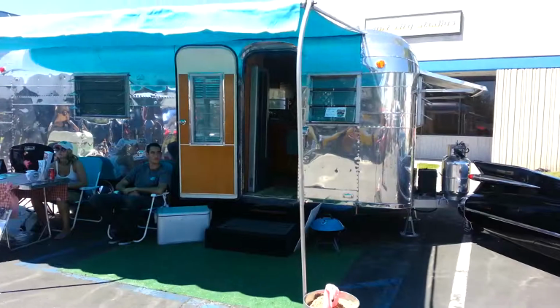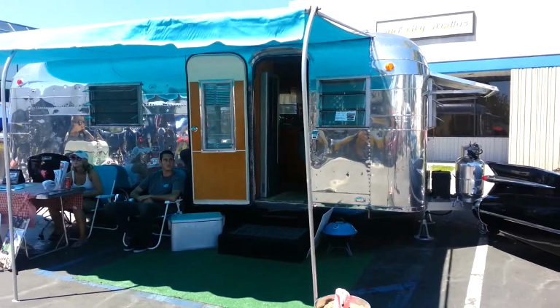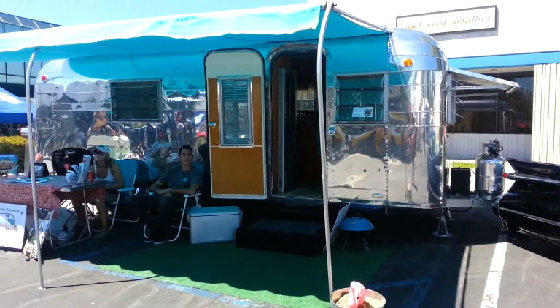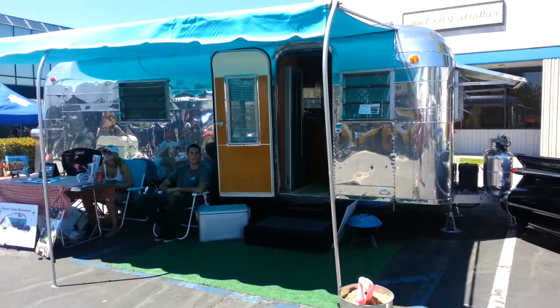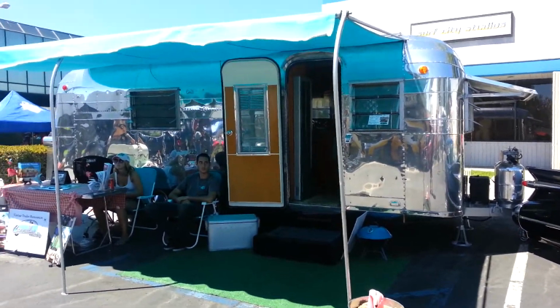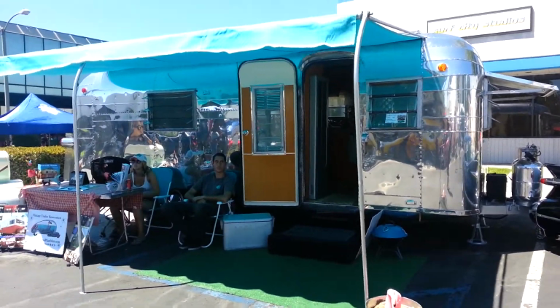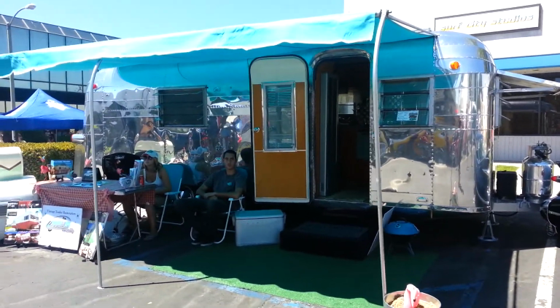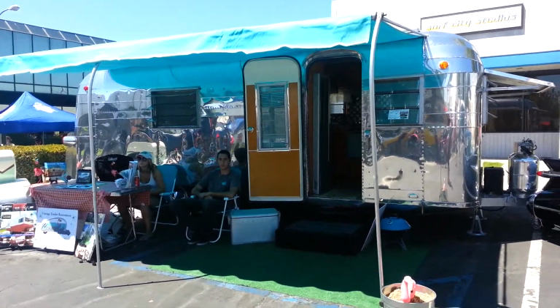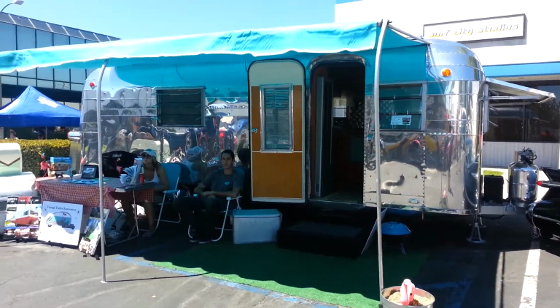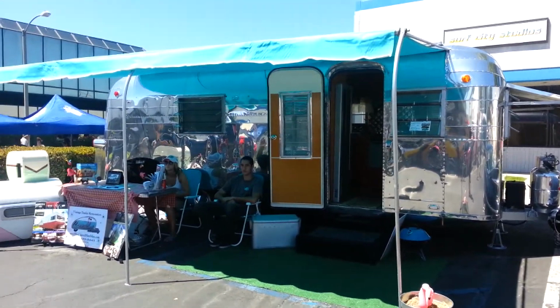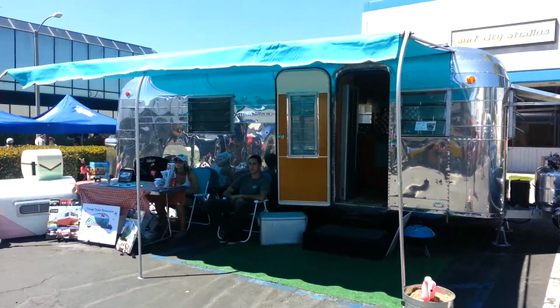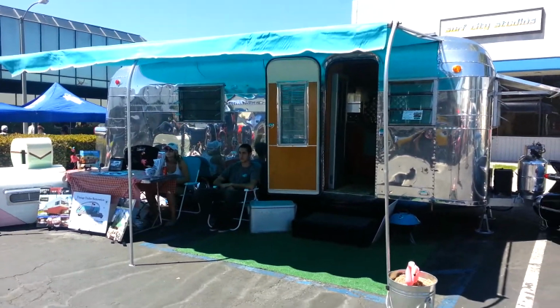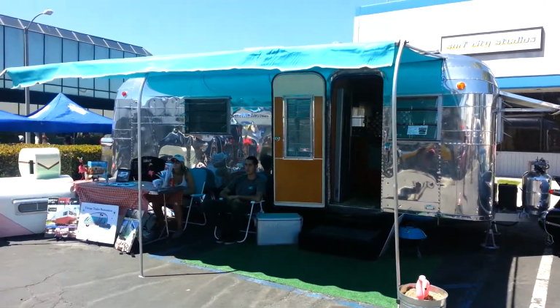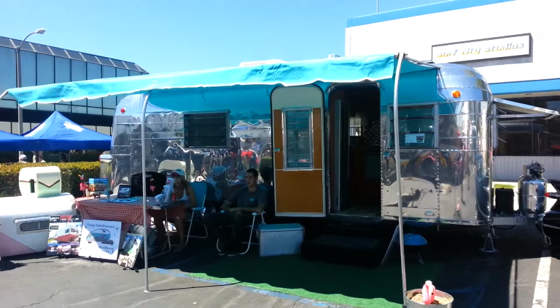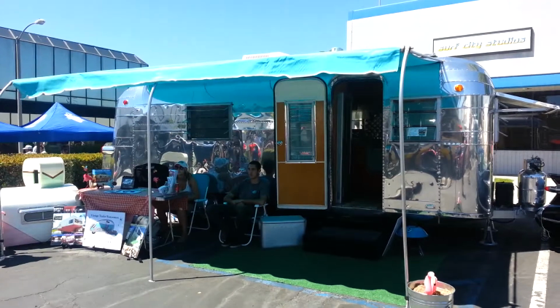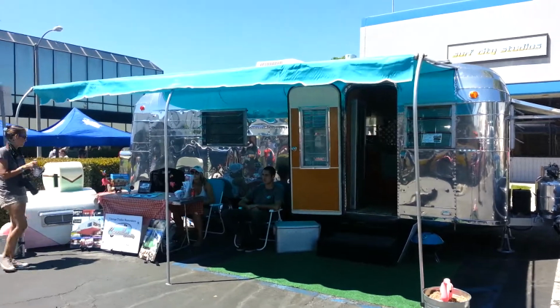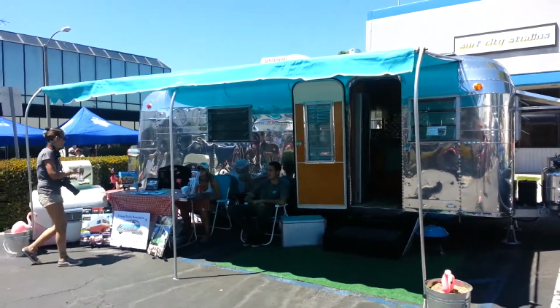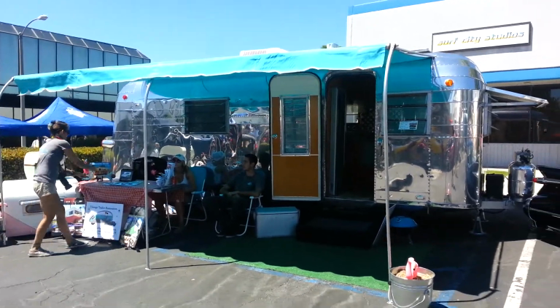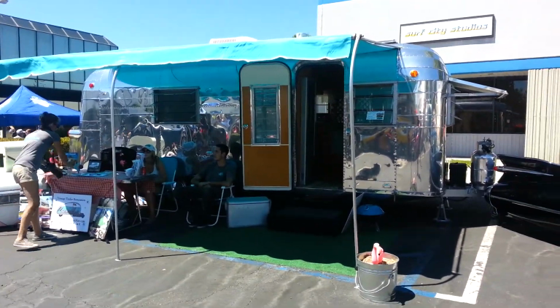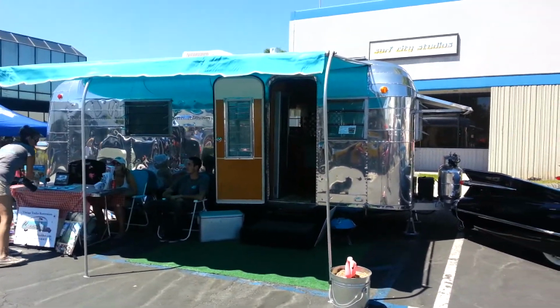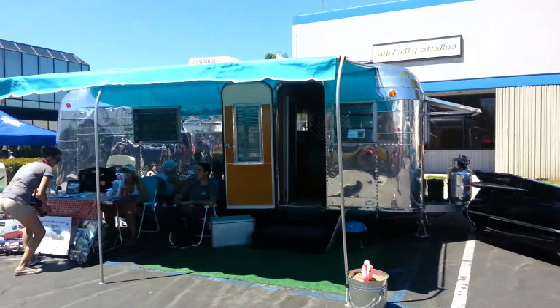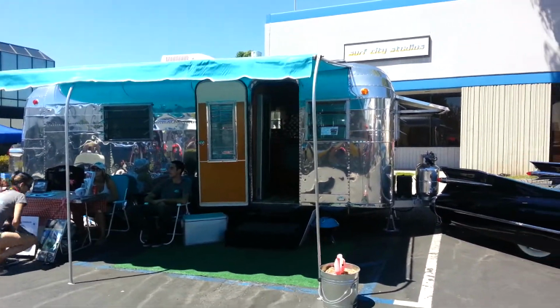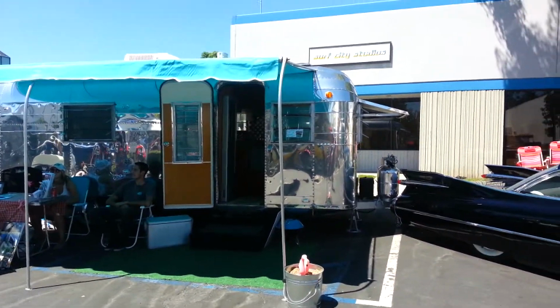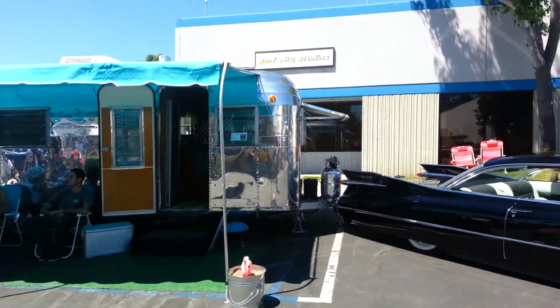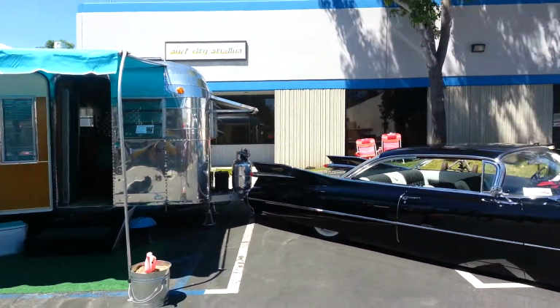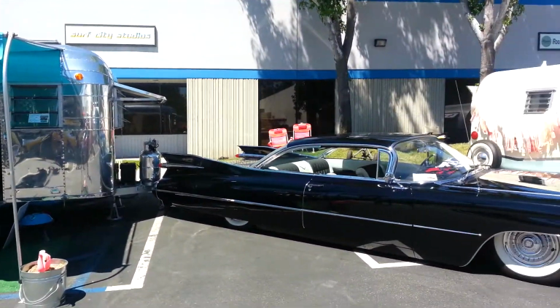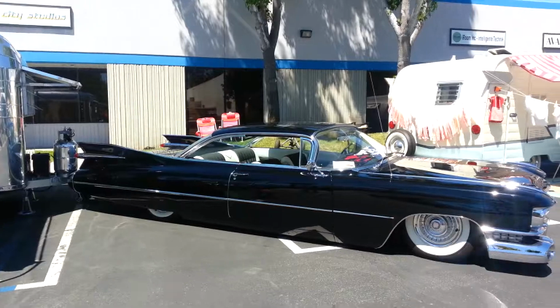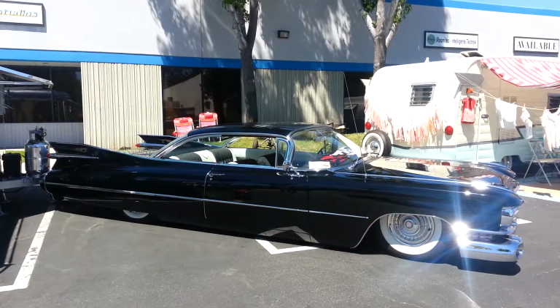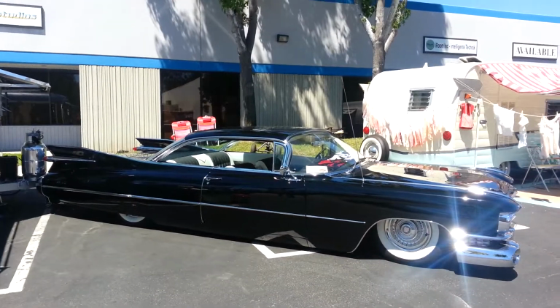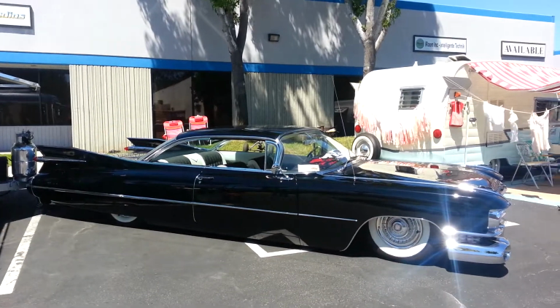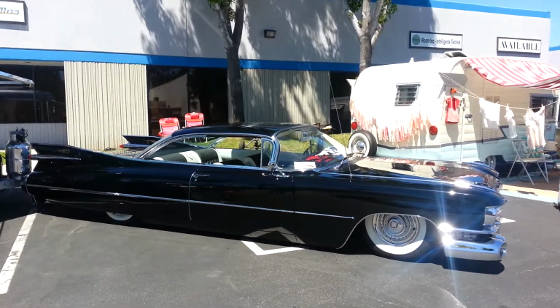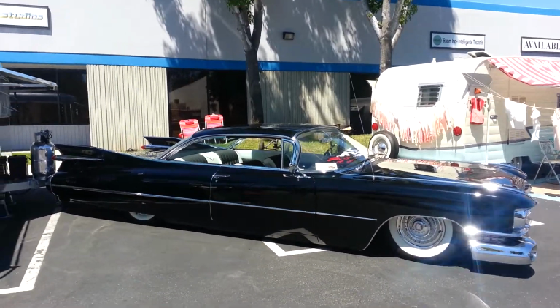Surf City Dental, locally world famous. We're live on scene here at Surf City Garage Car Show. I've come across this very cool trailer towed by this very cool Cadillac.